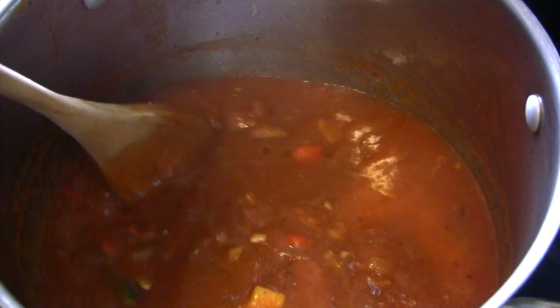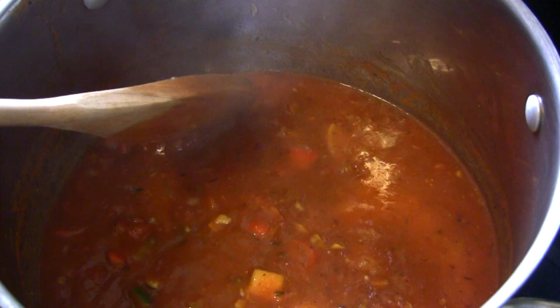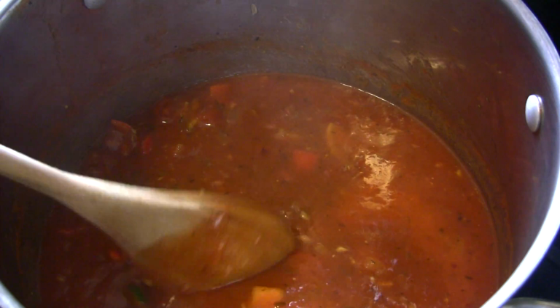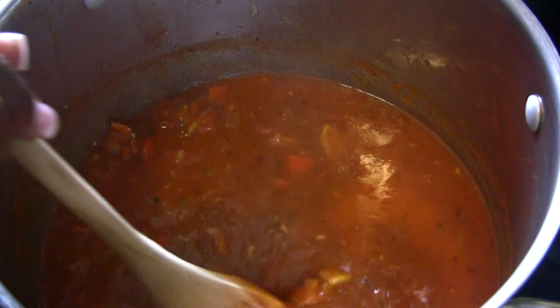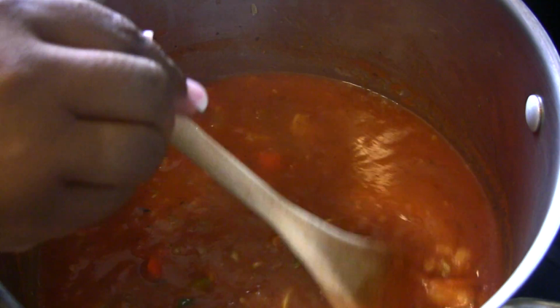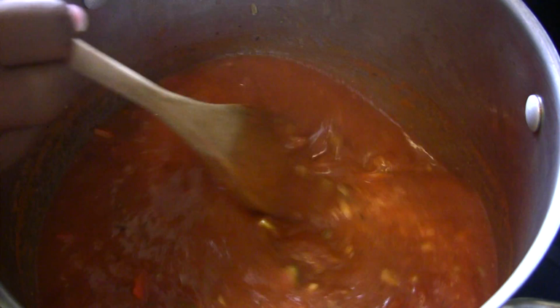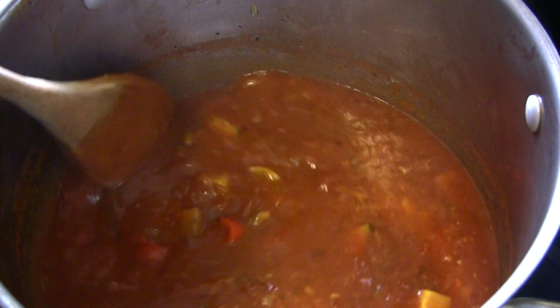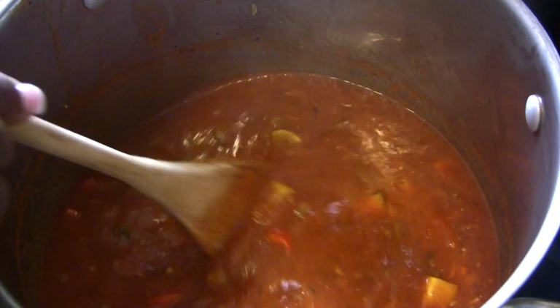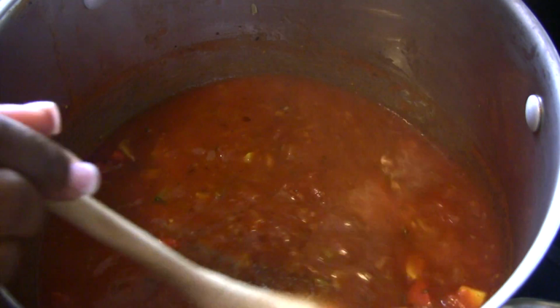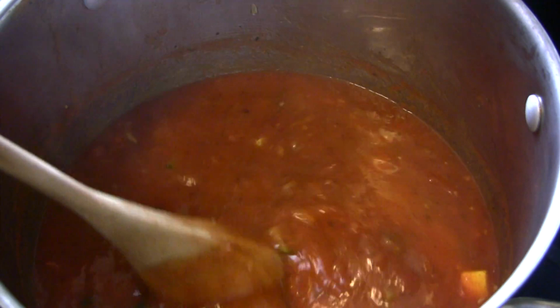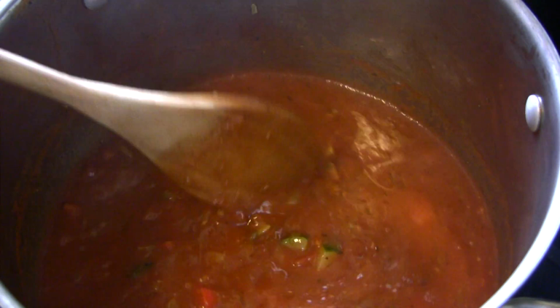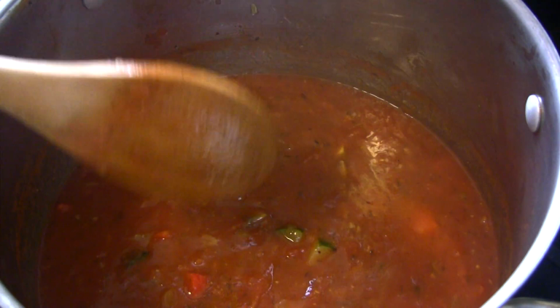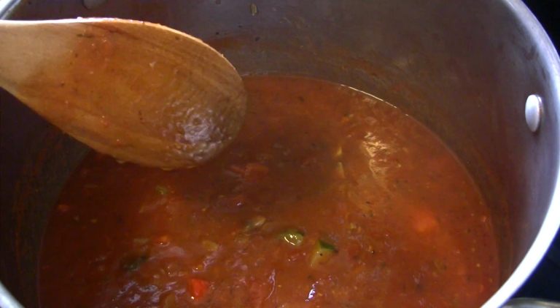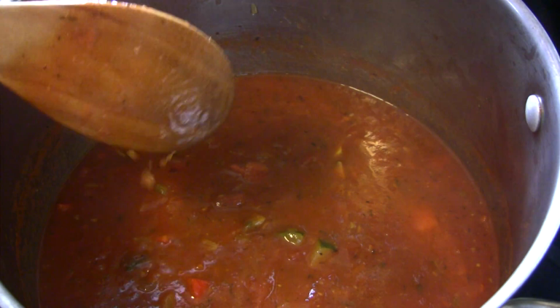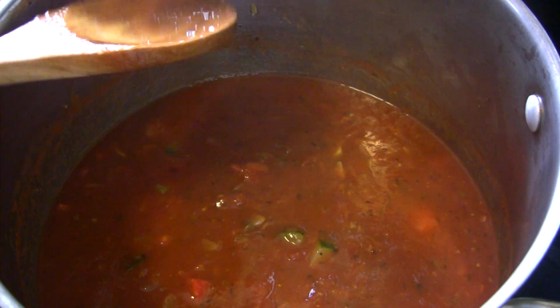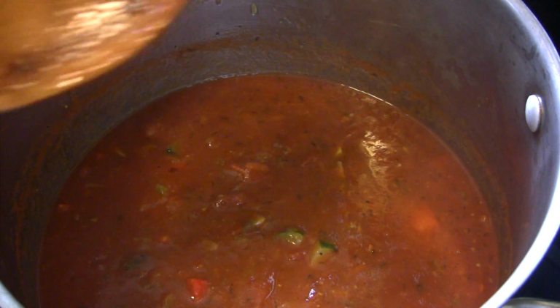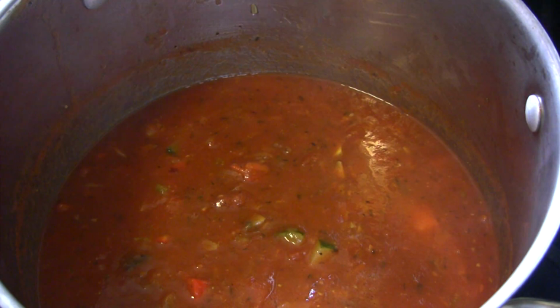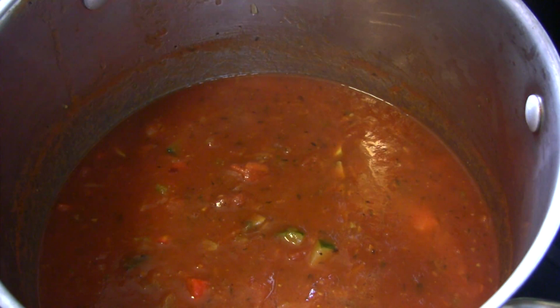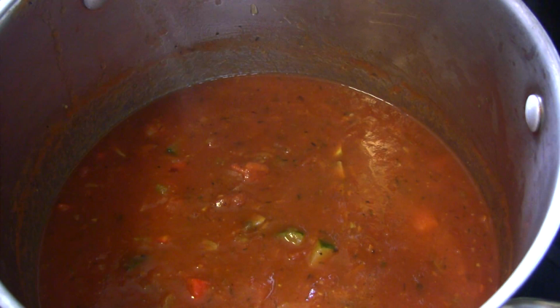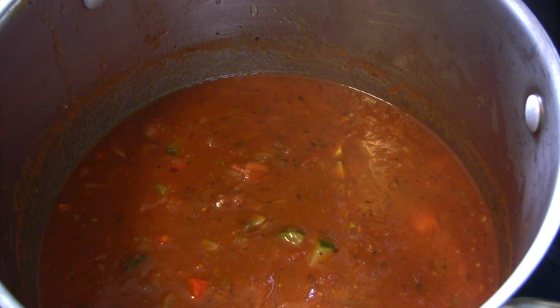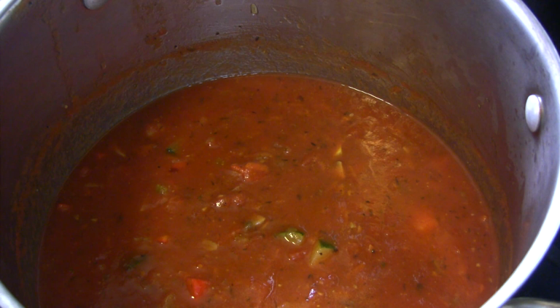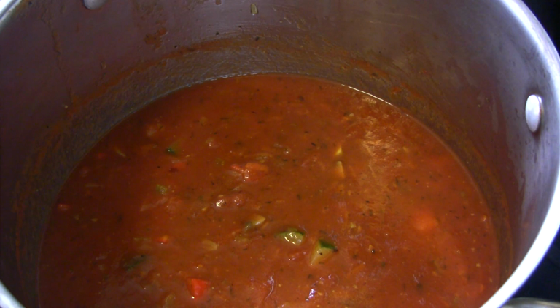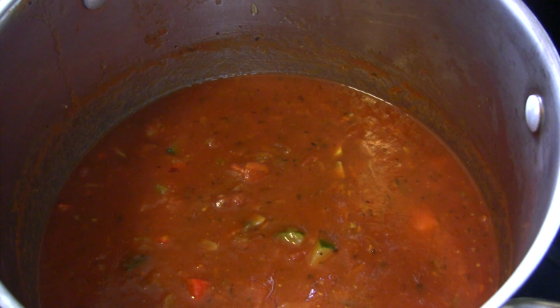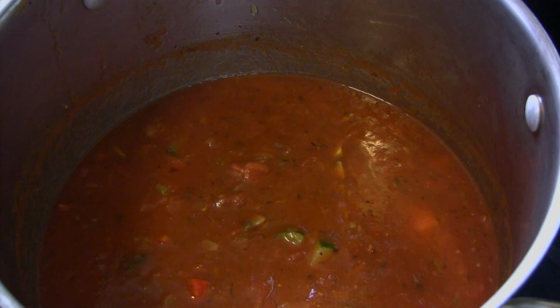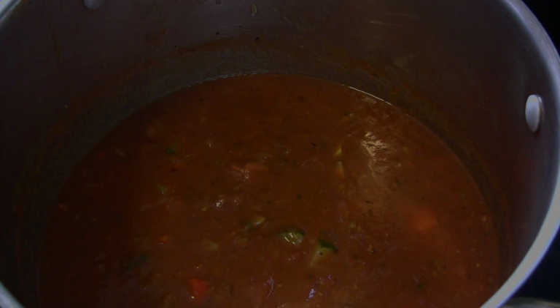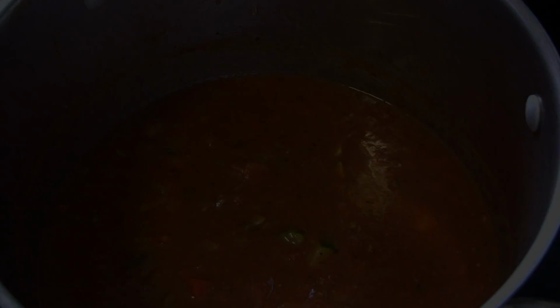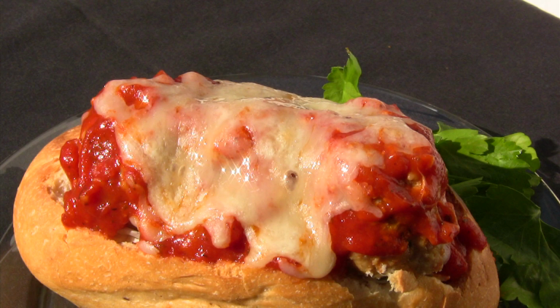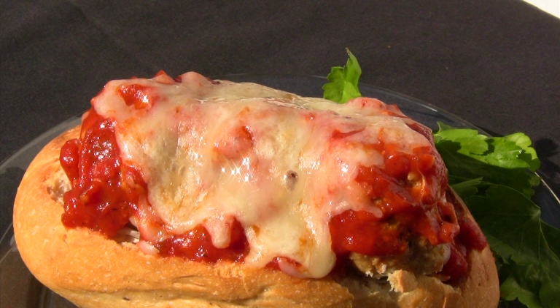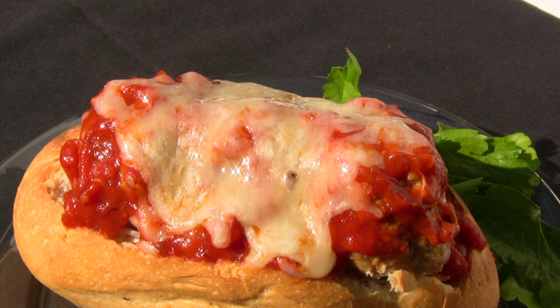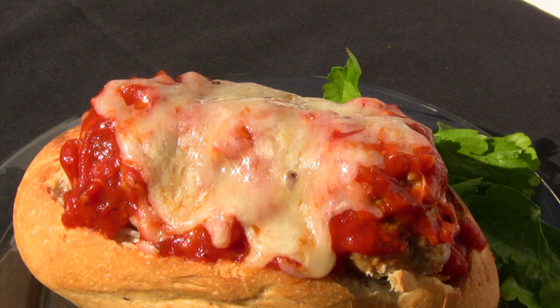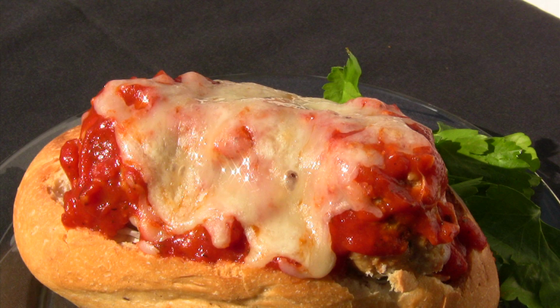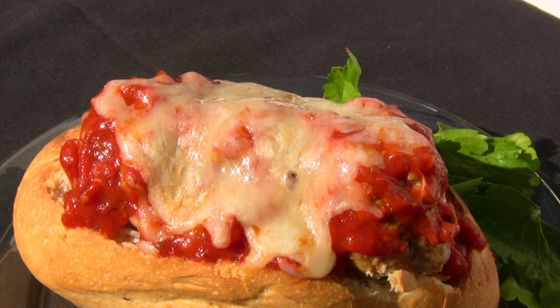And that's basically it. You're just going to let the sauce simmer for an hour and 15 minutes to an hour and a half. Then you can use the sauce any way you see fit in your favorite Italian dishes.